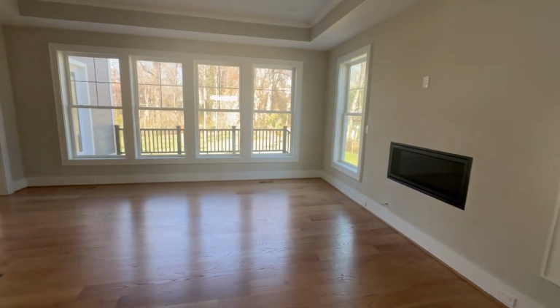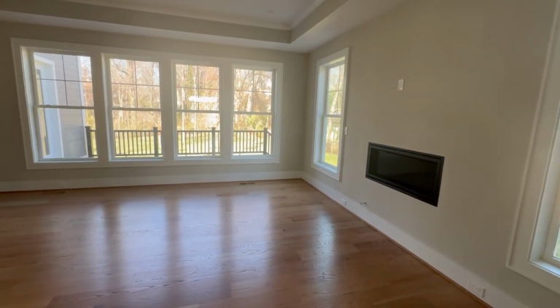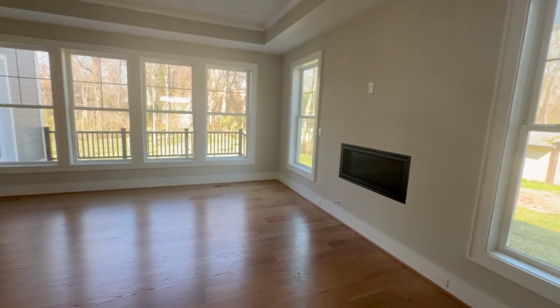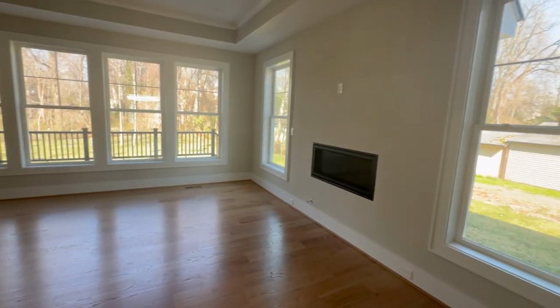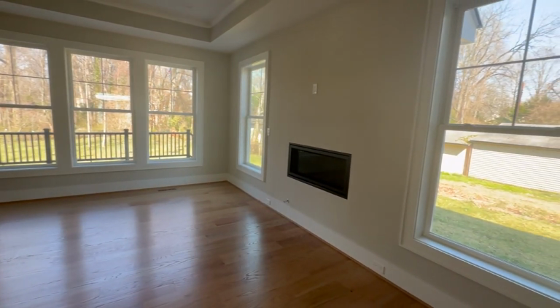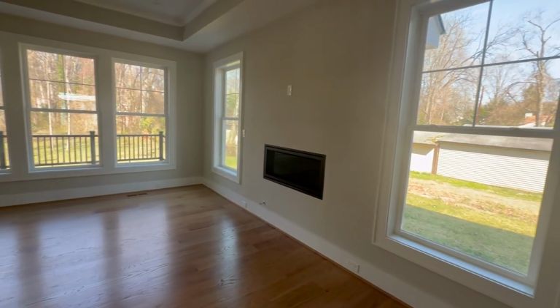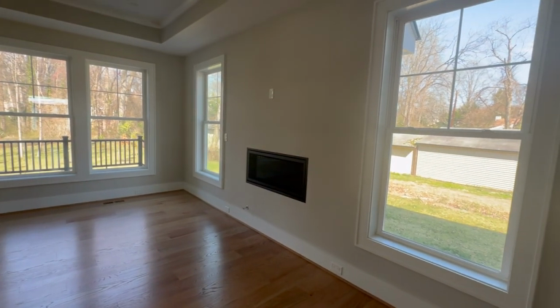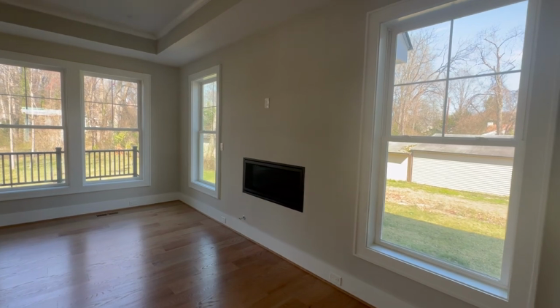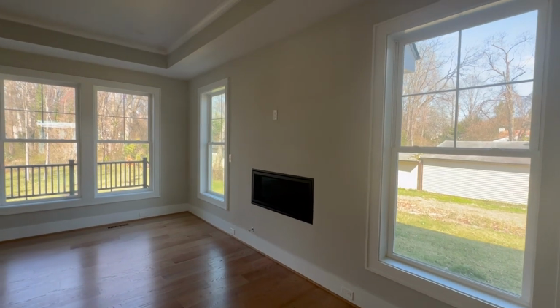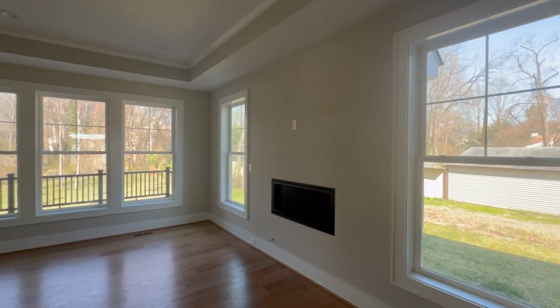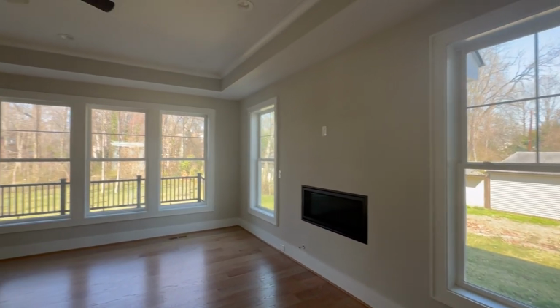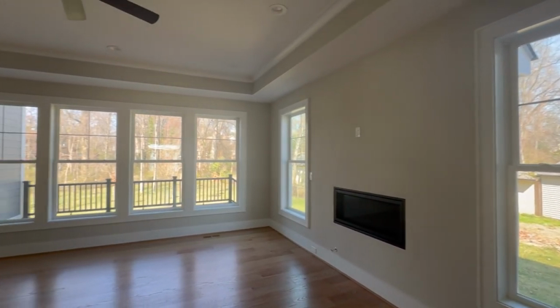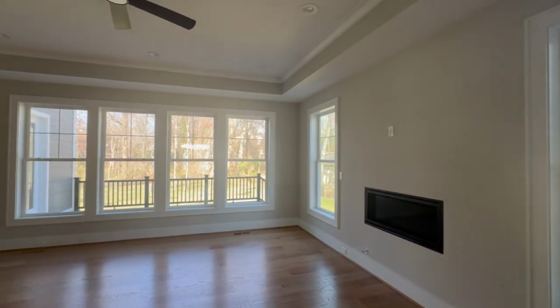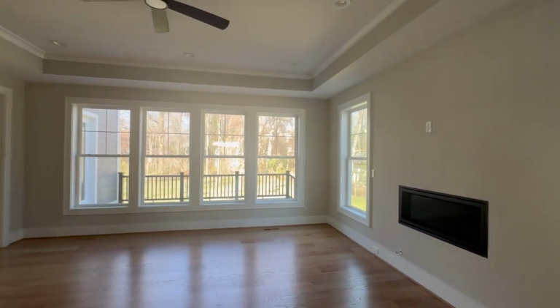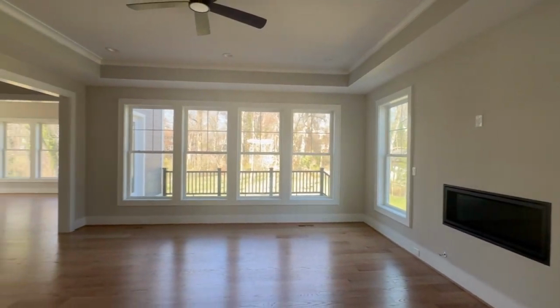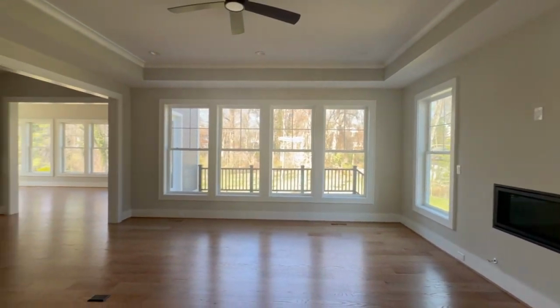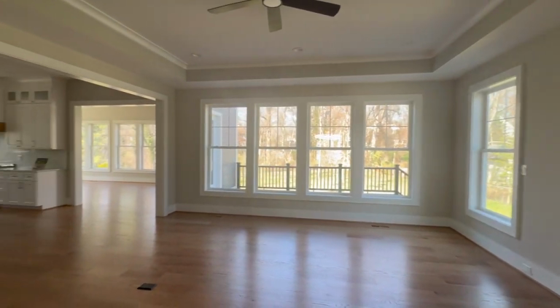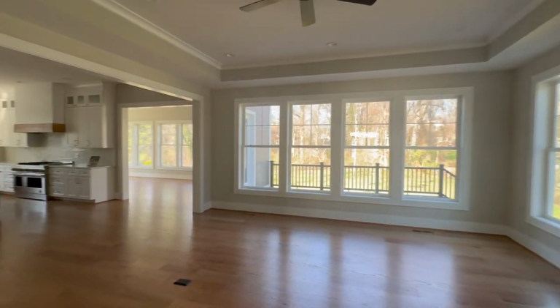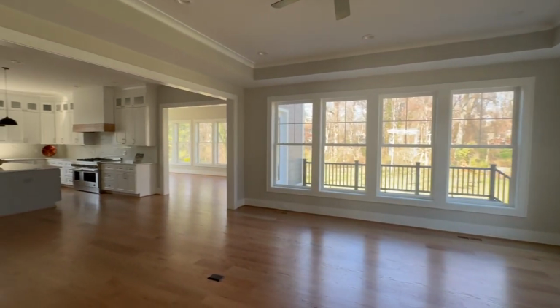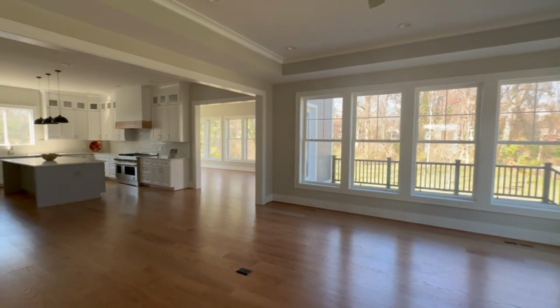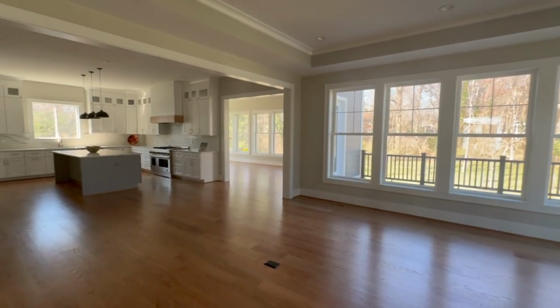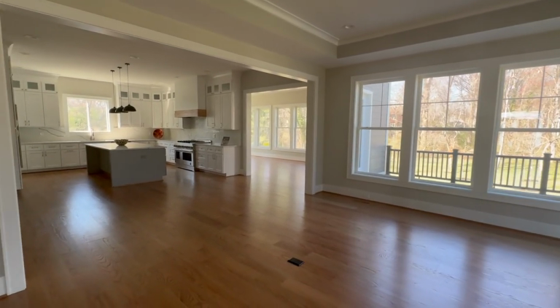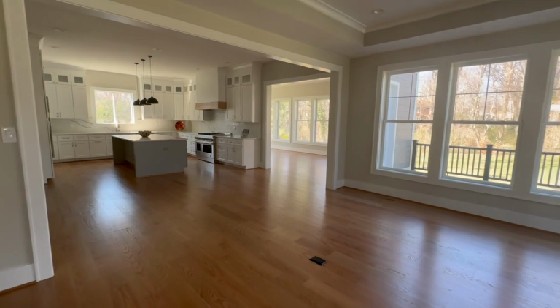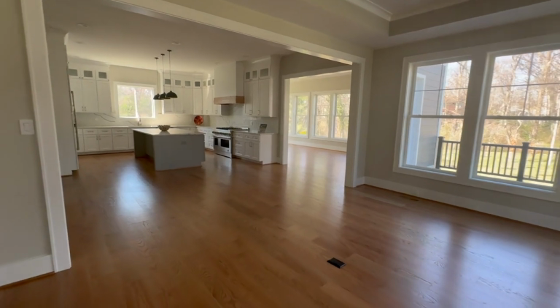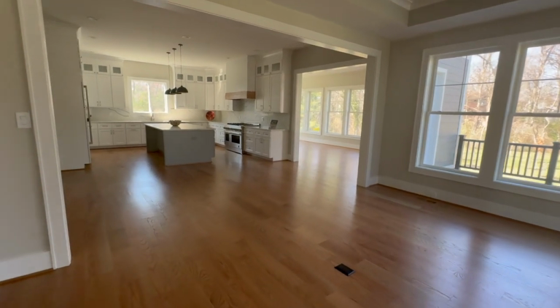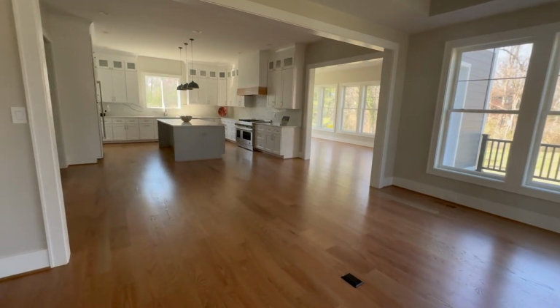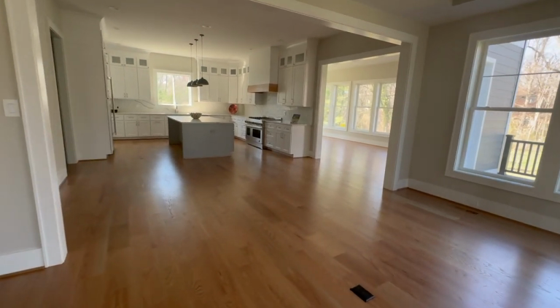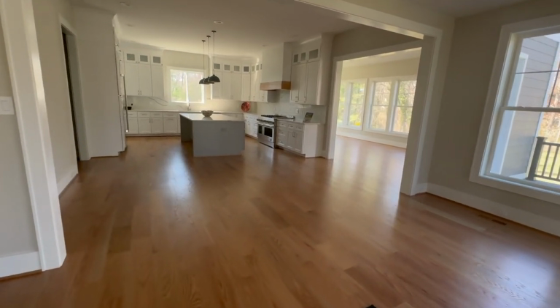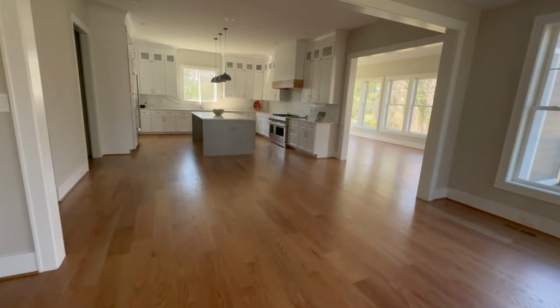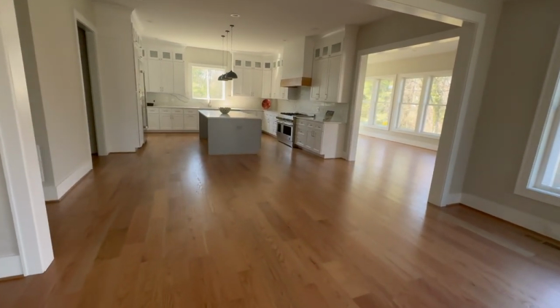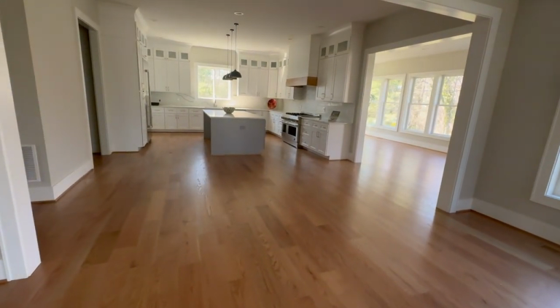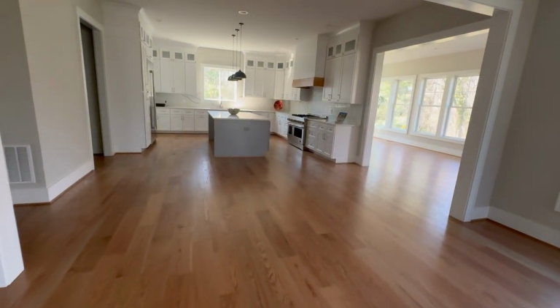This would be the great room, we would call it. 10-foot ceilings, coffered ceilings.